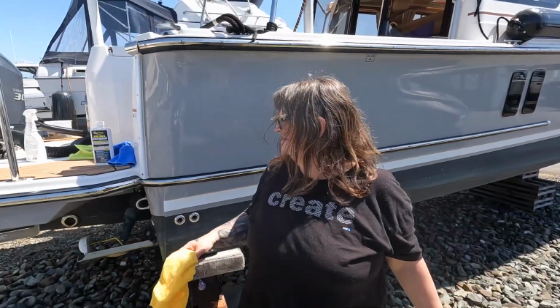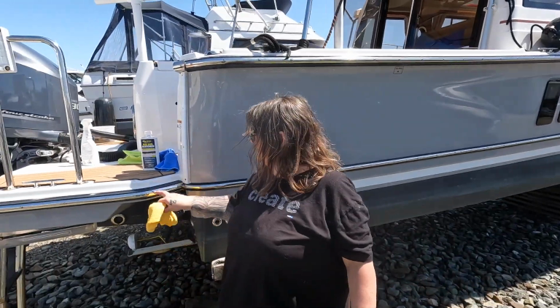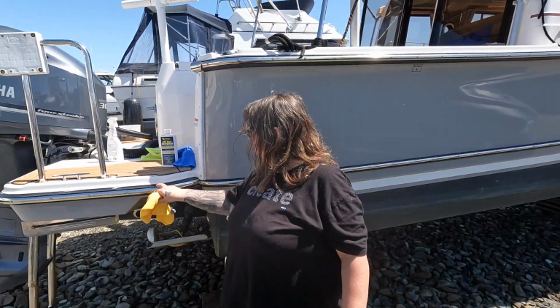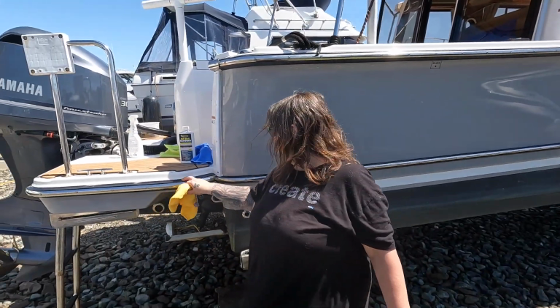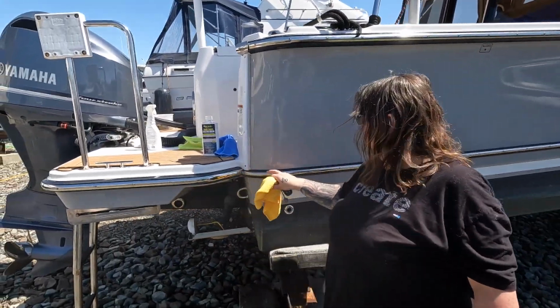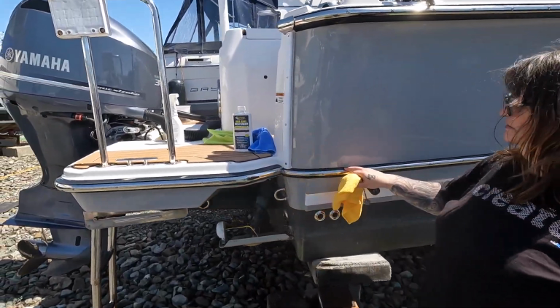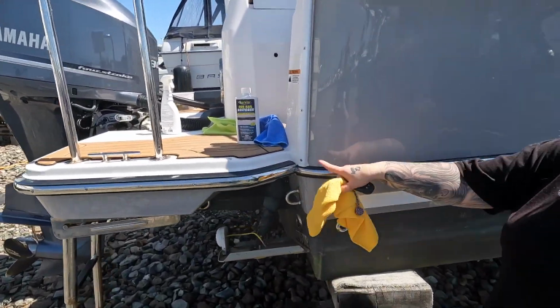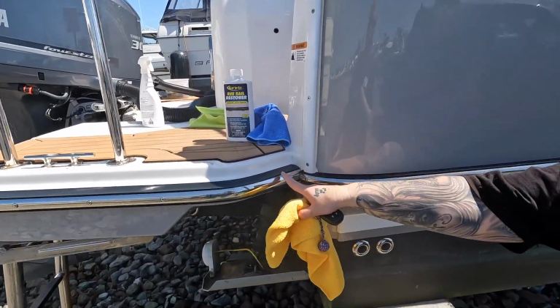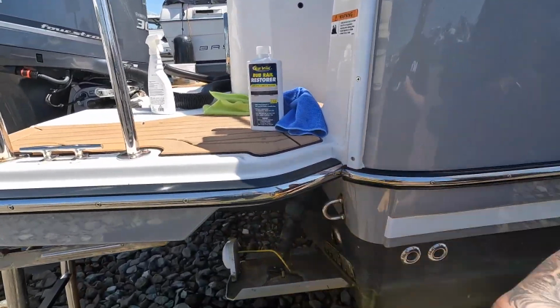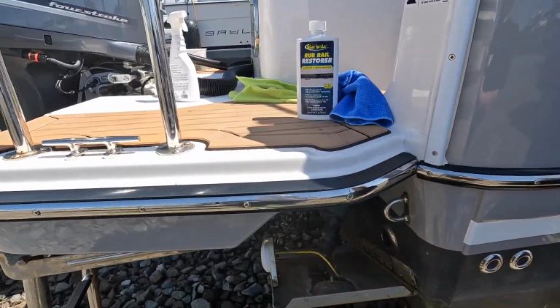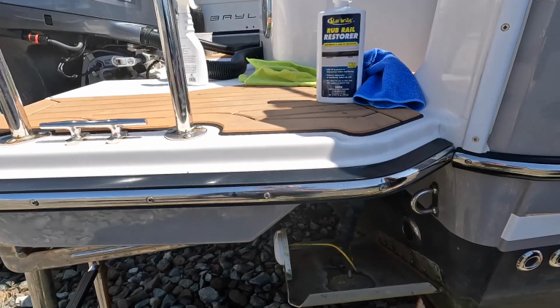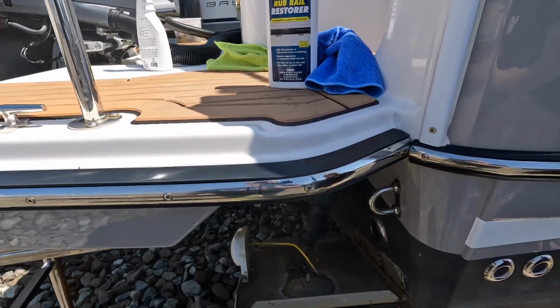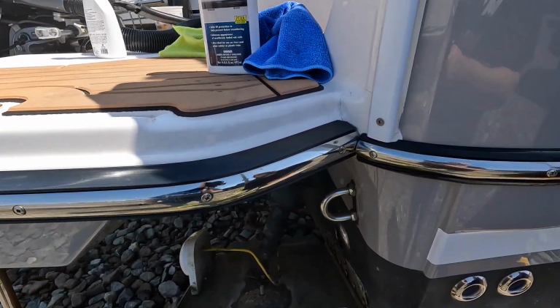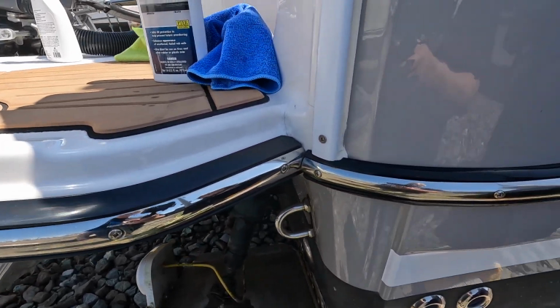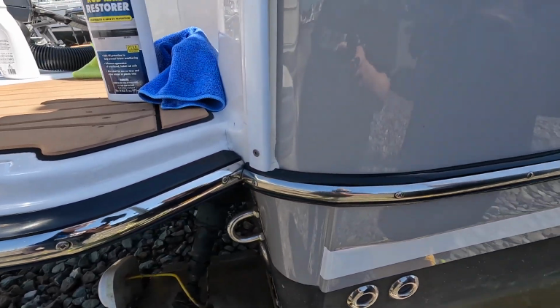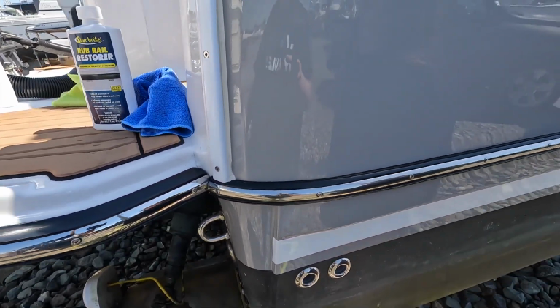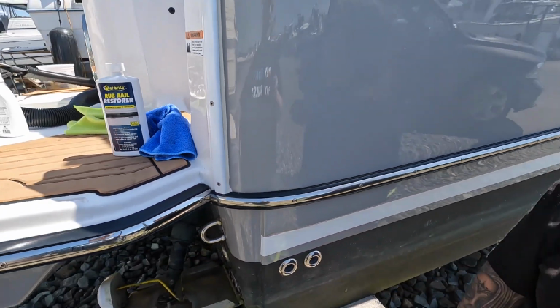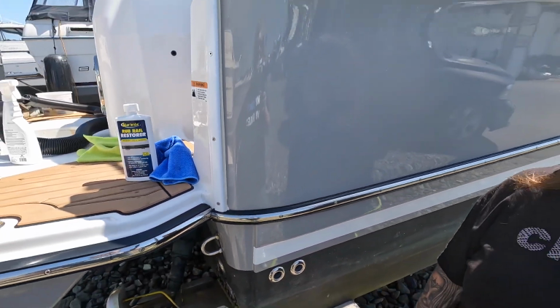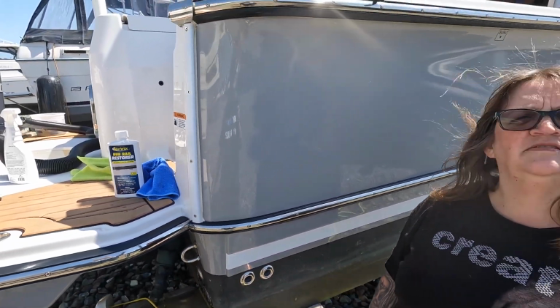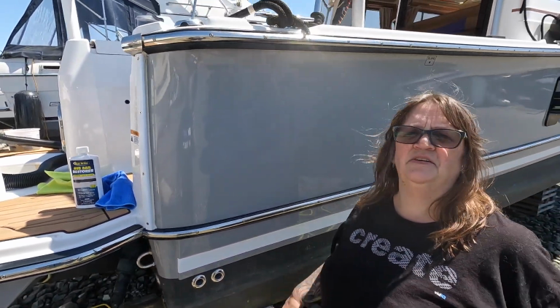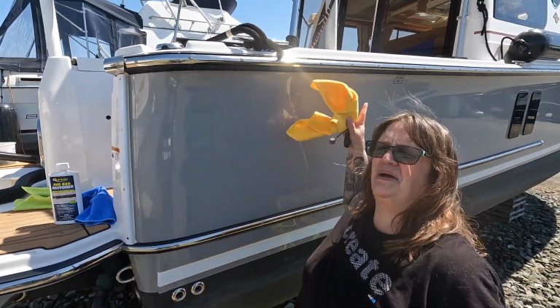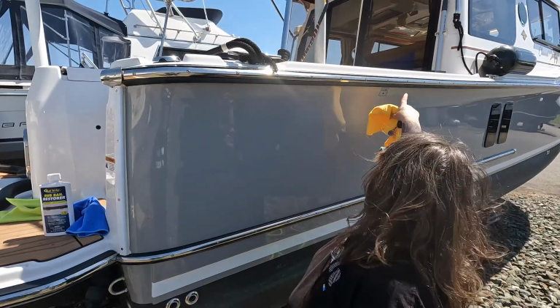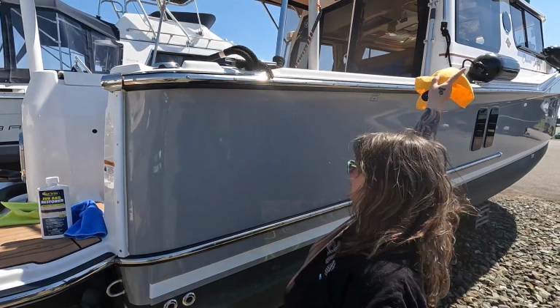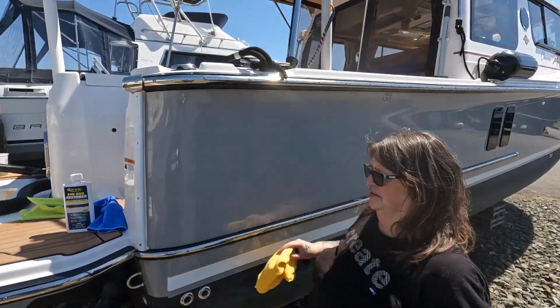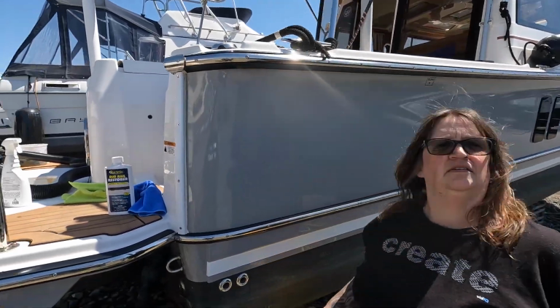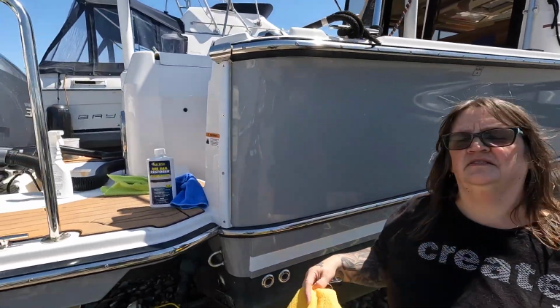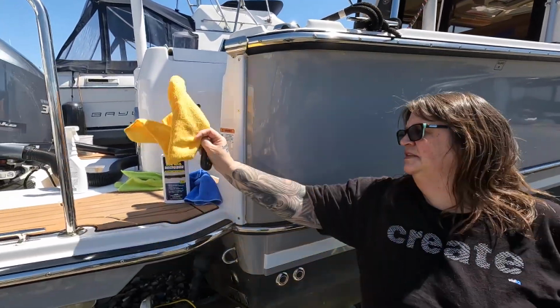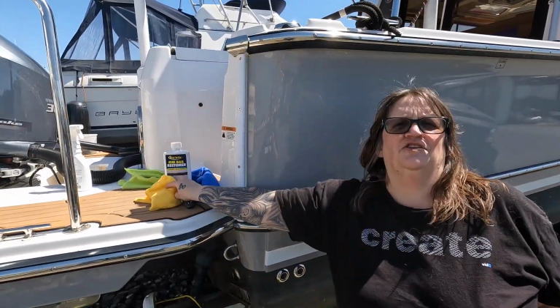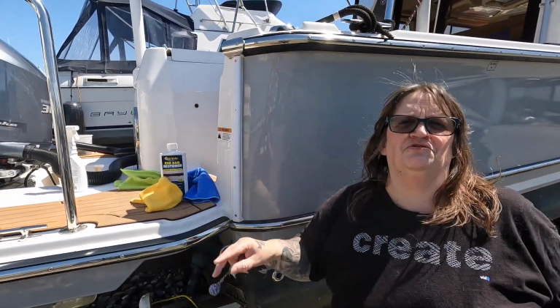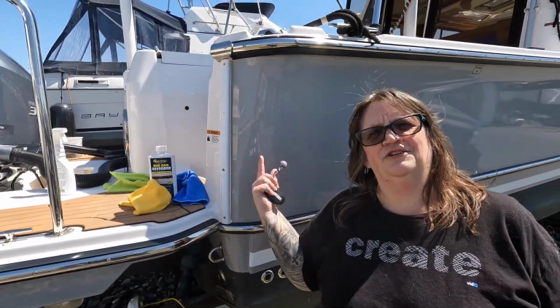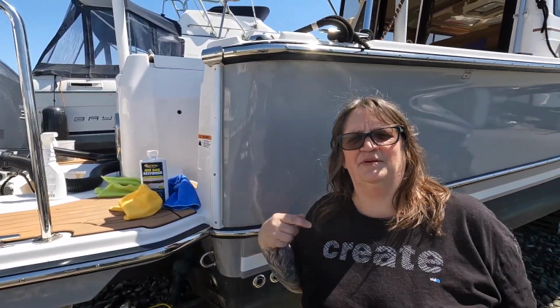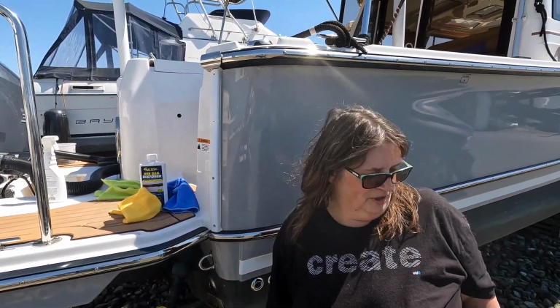Did you see my rub rails? Did you do the rub rails? Did you do the rub rails when you were in there? I did the boat all the way around — it's hard to do the other side when I'm in the water.